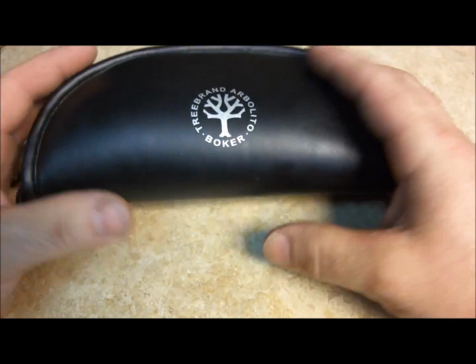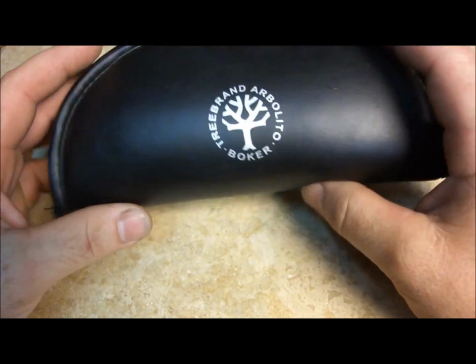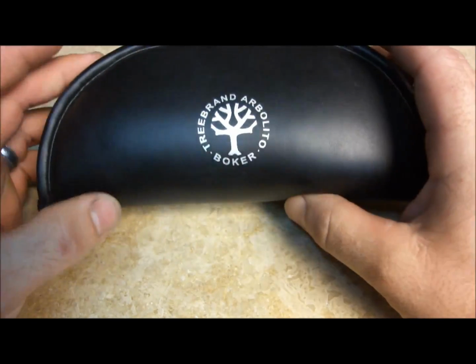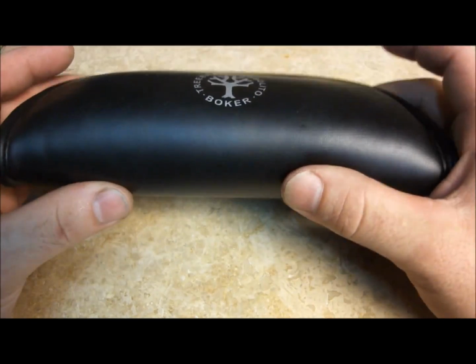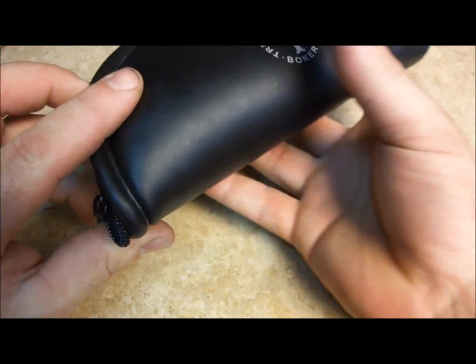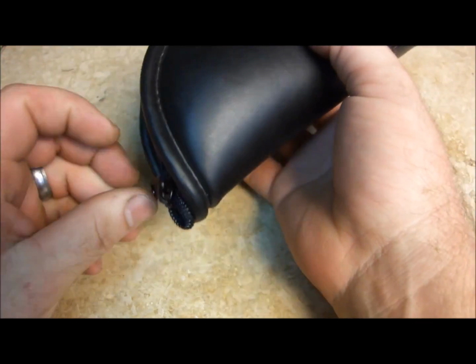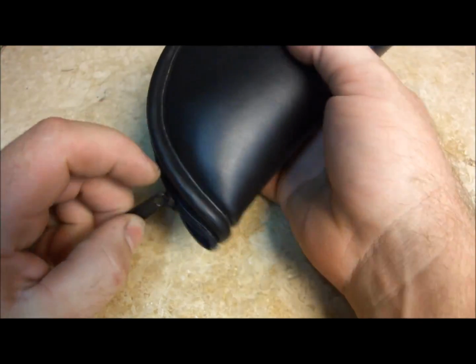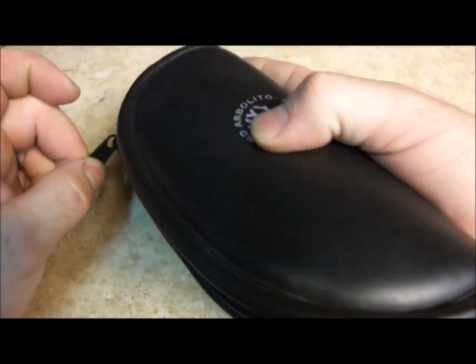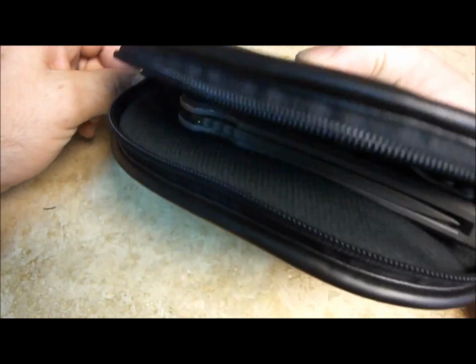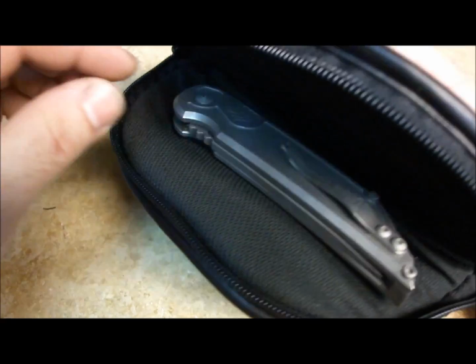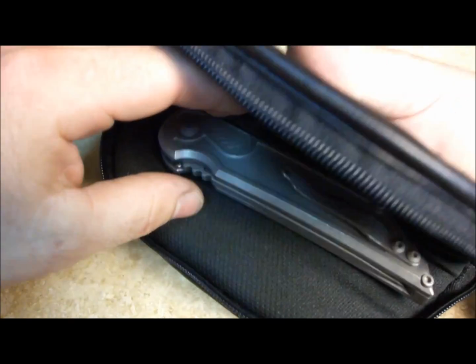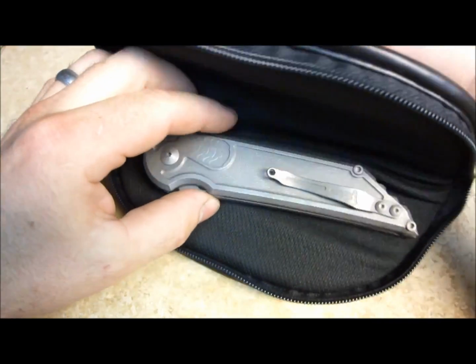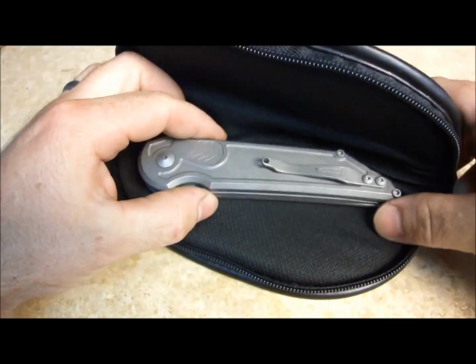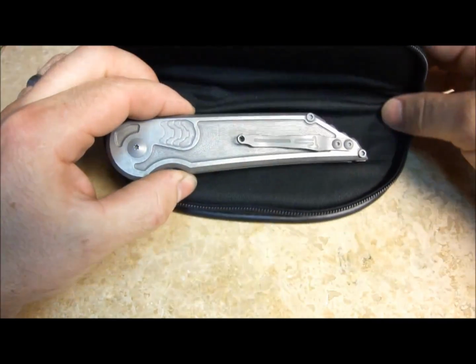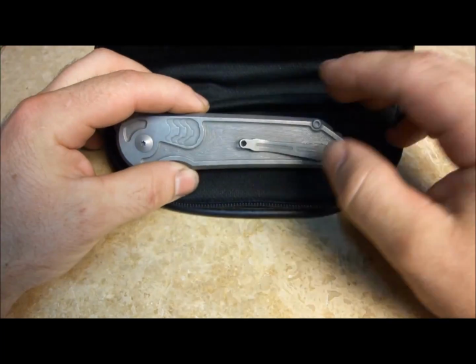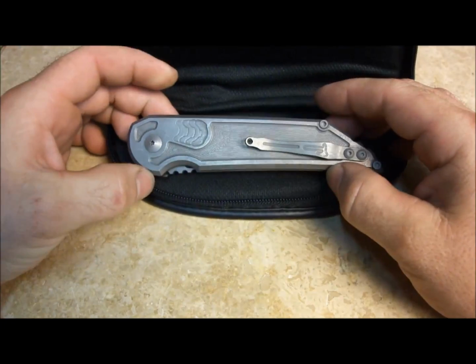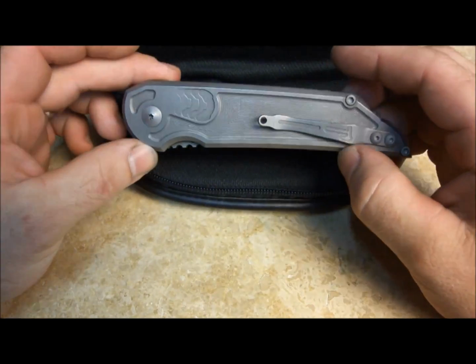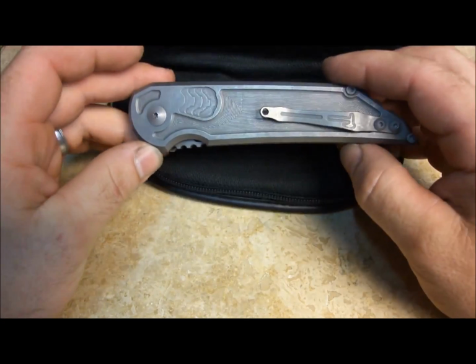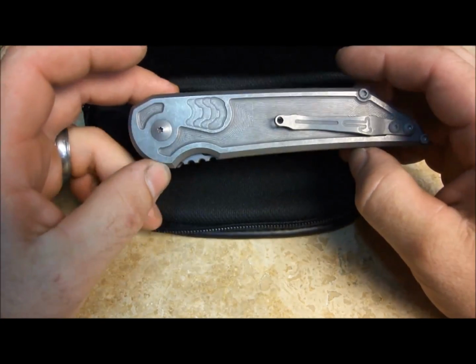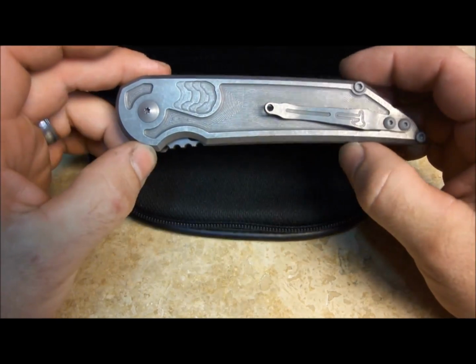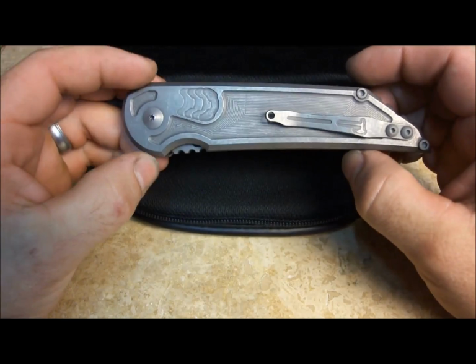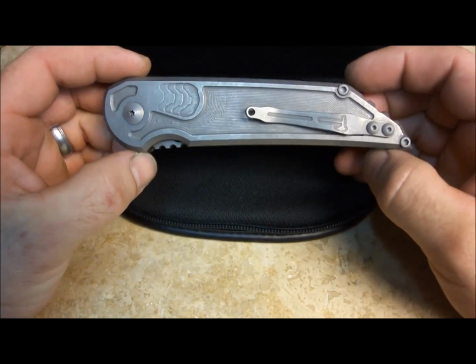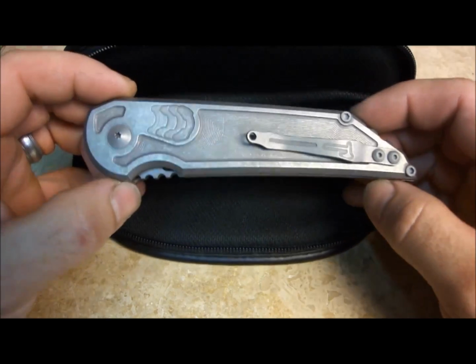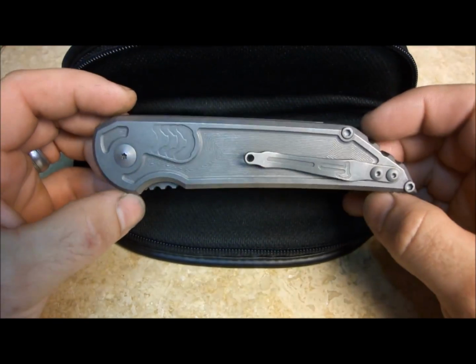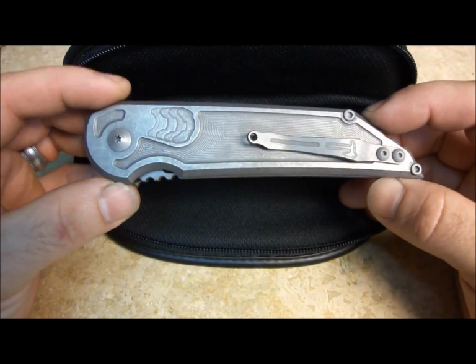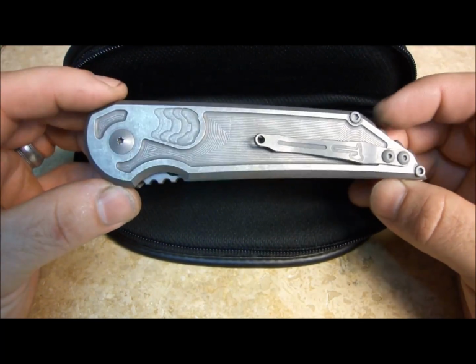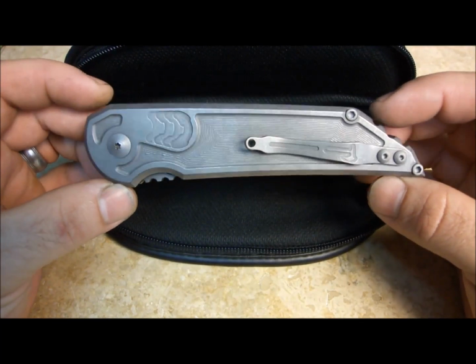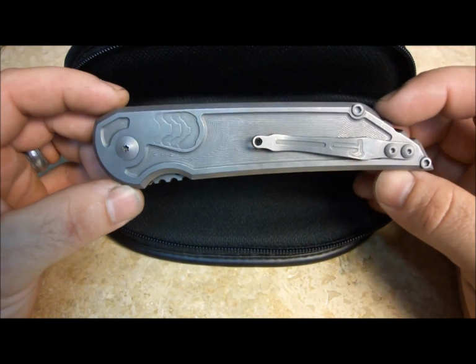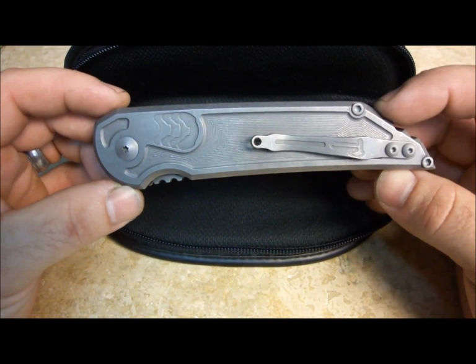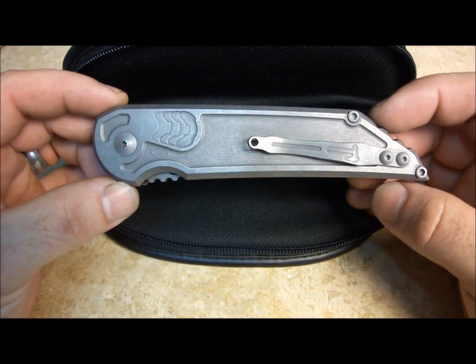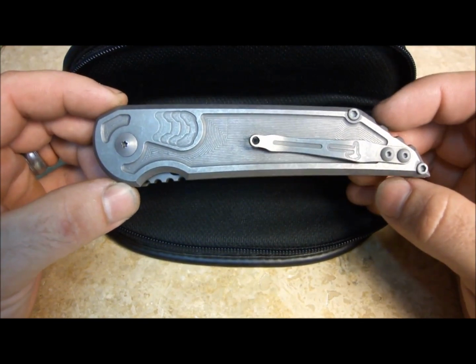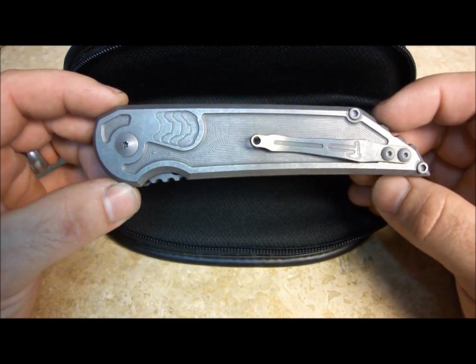So a little history on the knife. This is prototype number one of two. Prototype number one of the first ever Kwayback automatic.